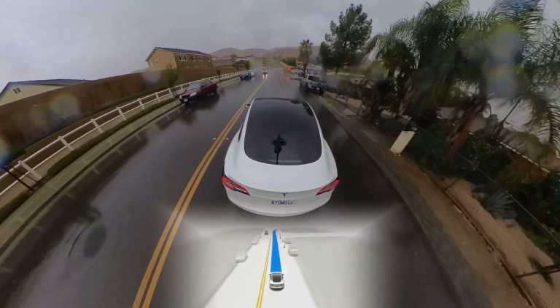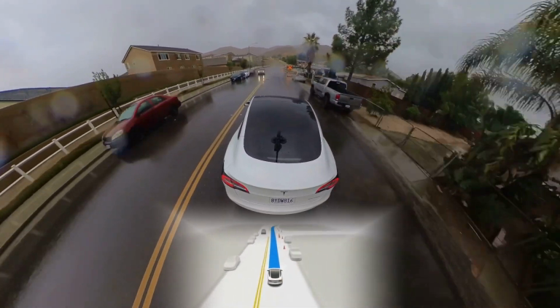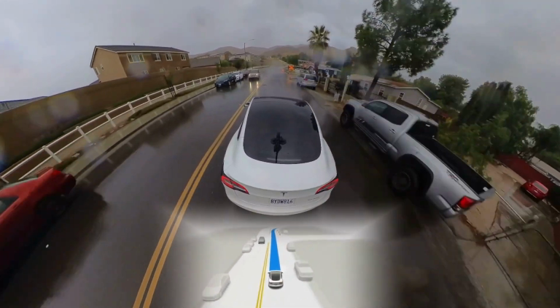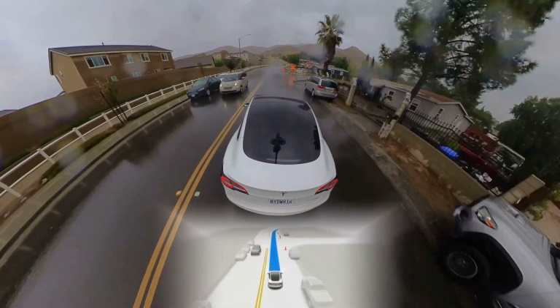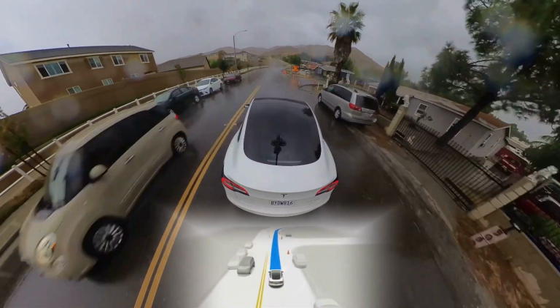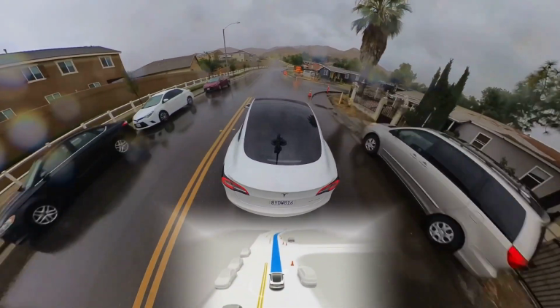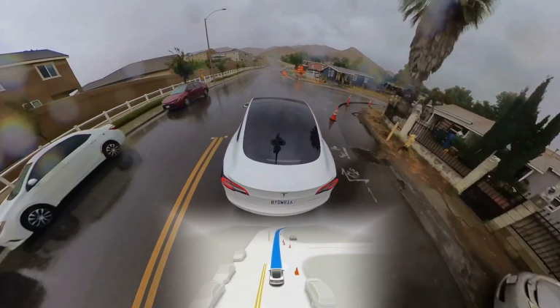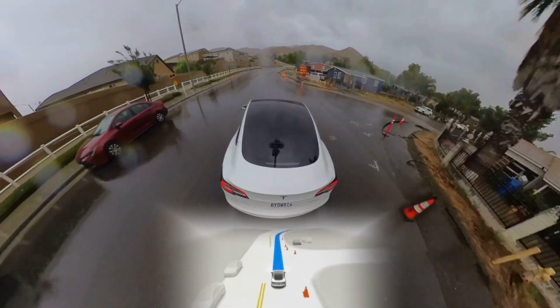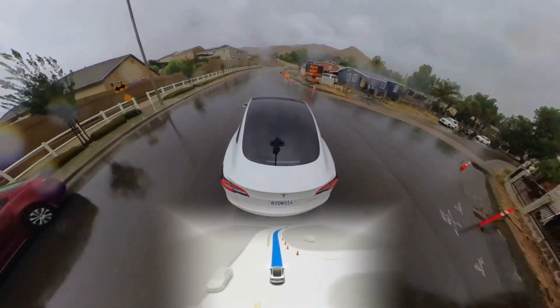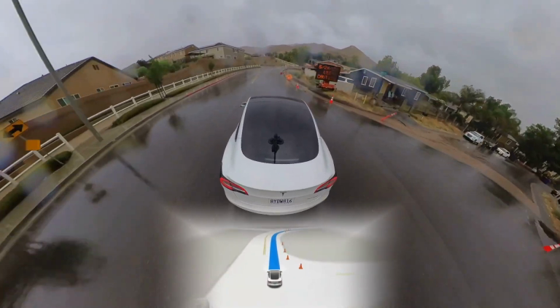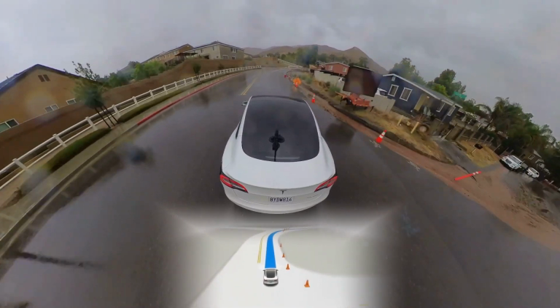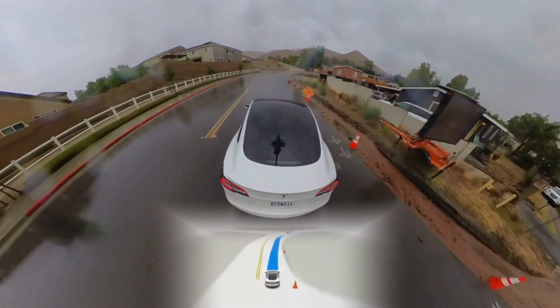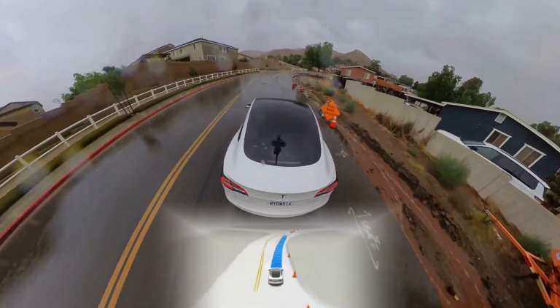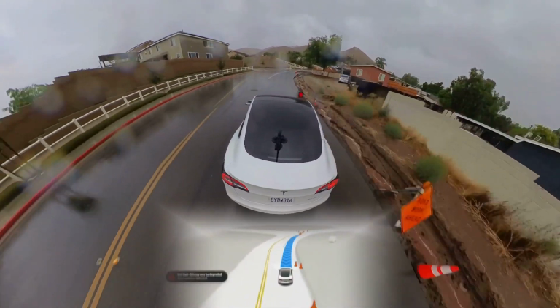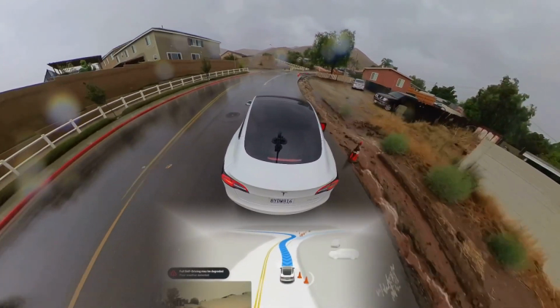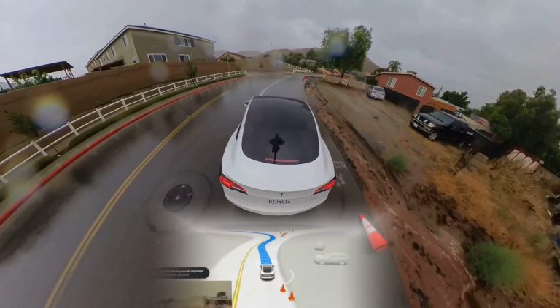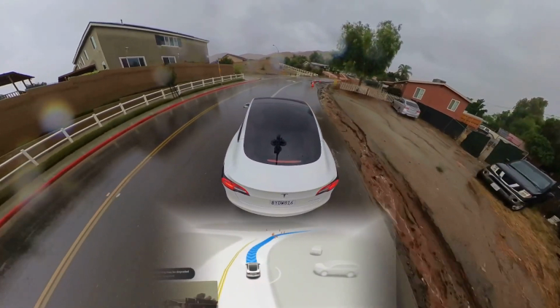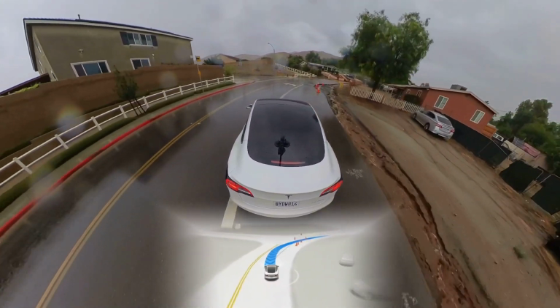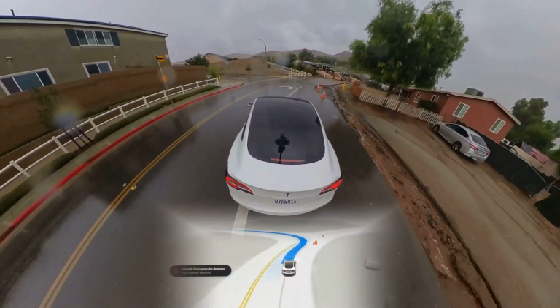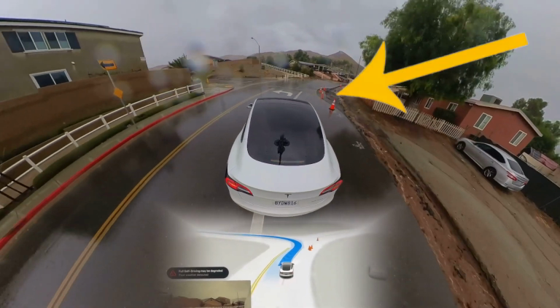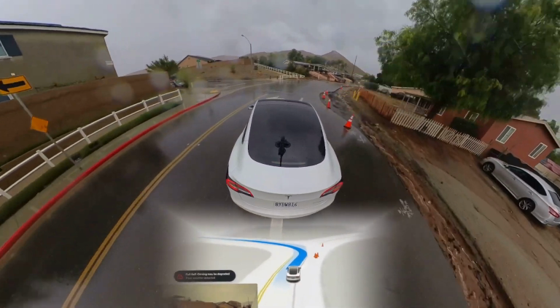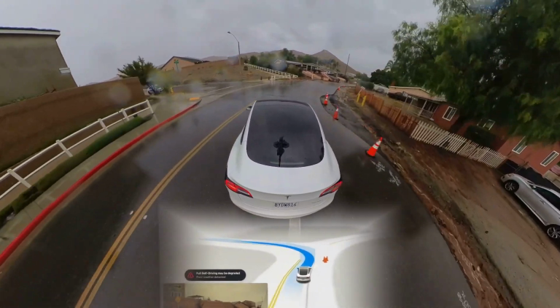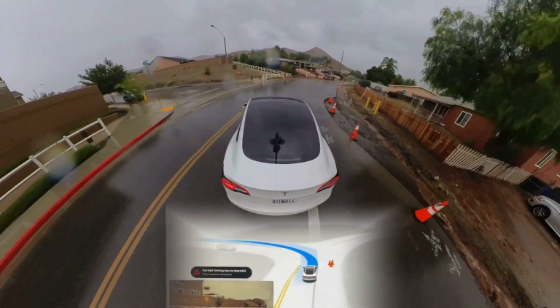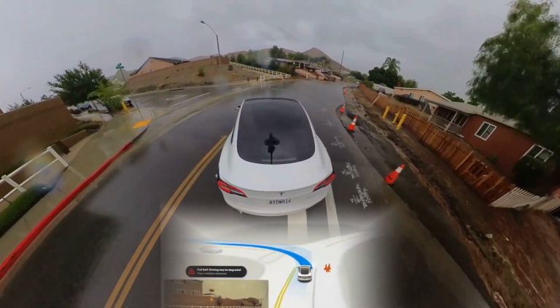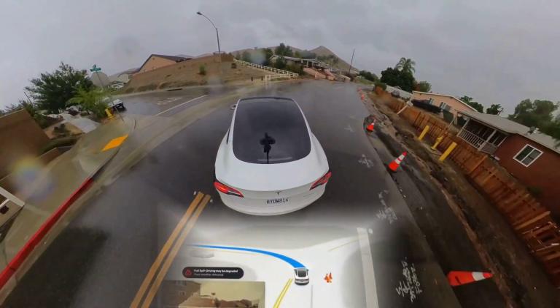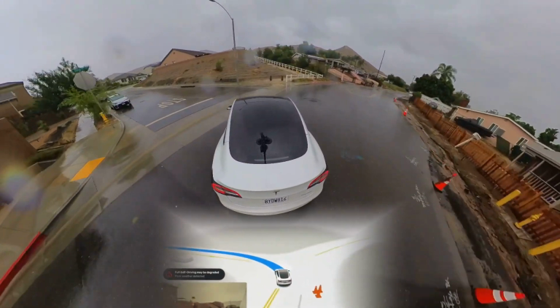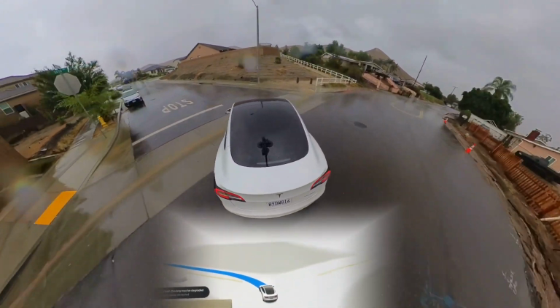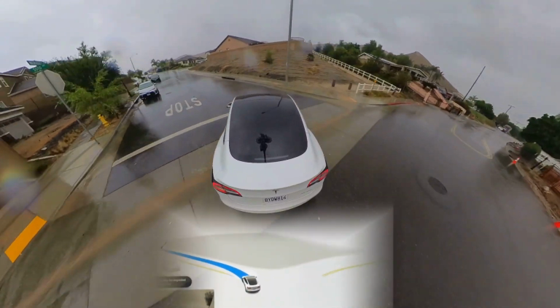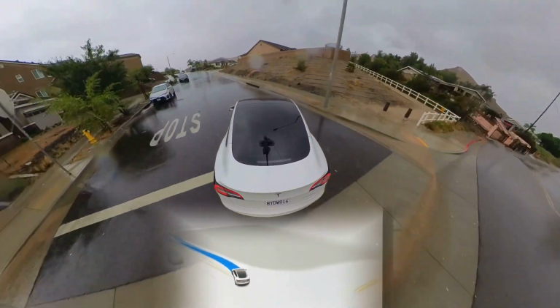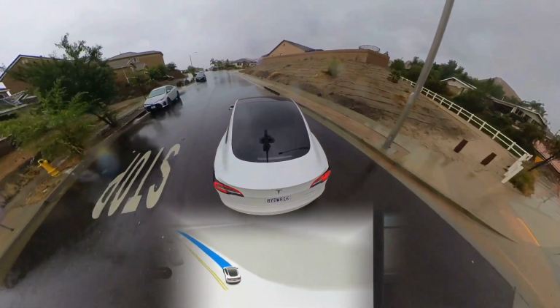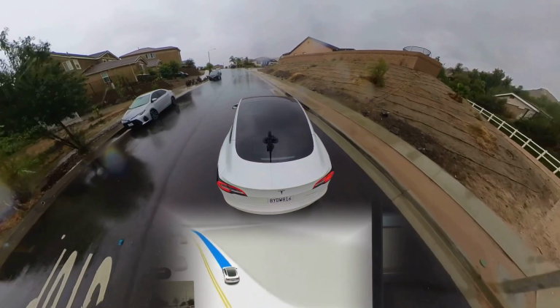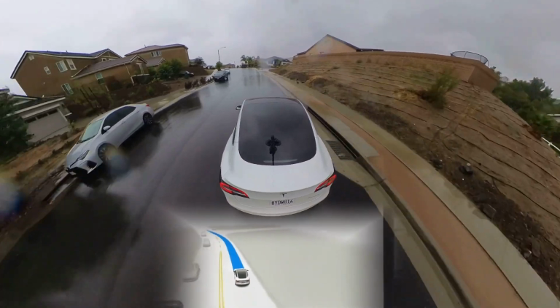Pay close attention to the FSD visual as it decides whether to continue on its path towards the right or make a left turn. The issue here is the only way home is right, so this leads to a never-ending loop. Watch till the end.